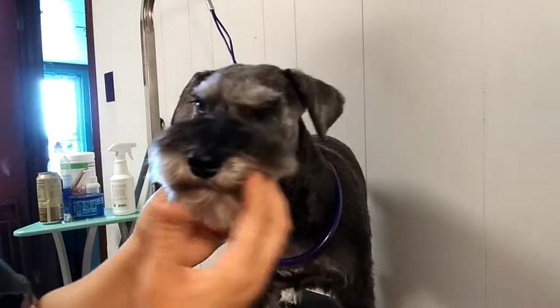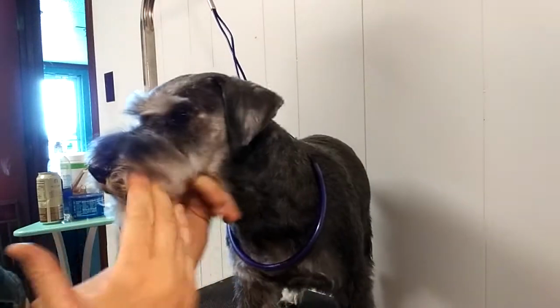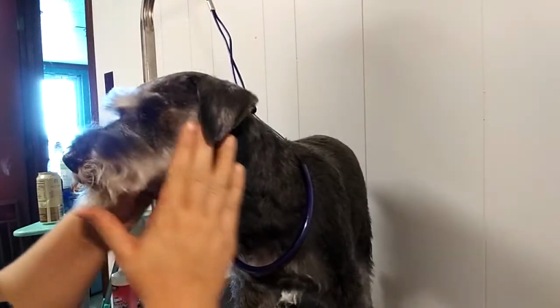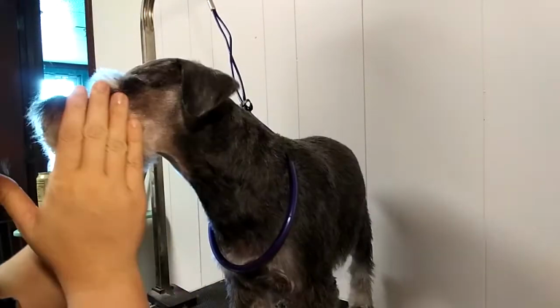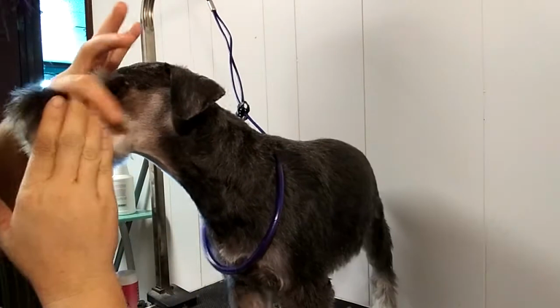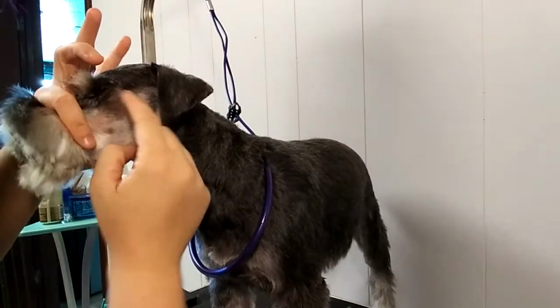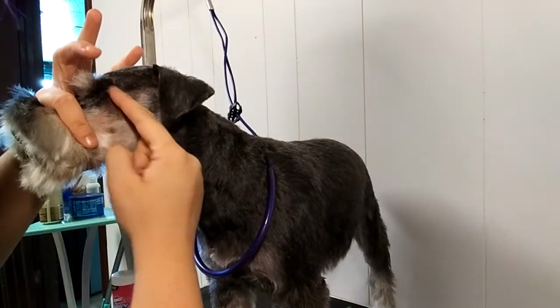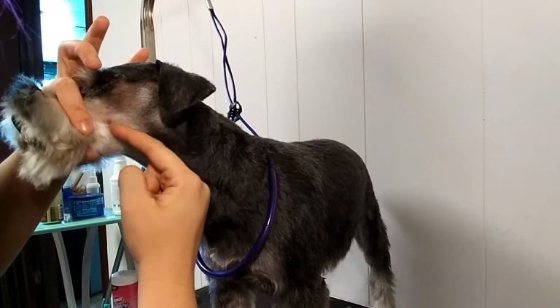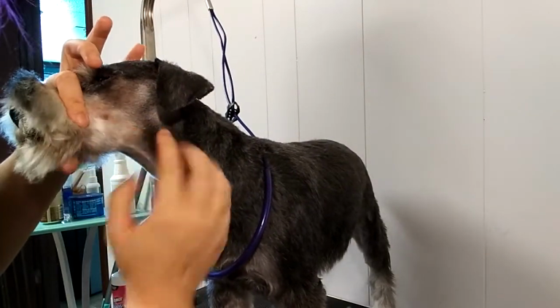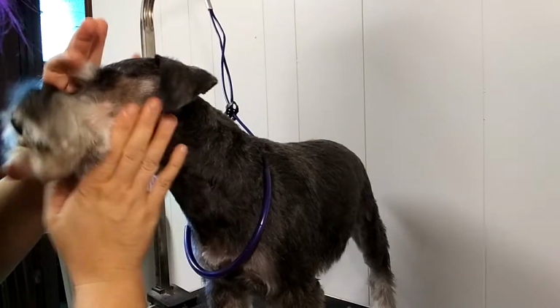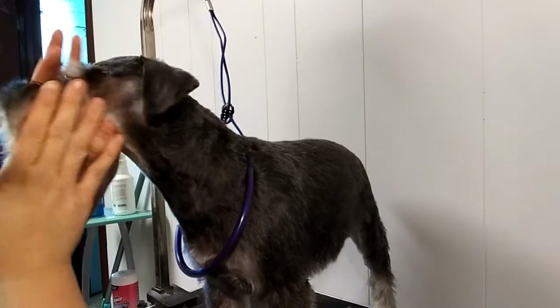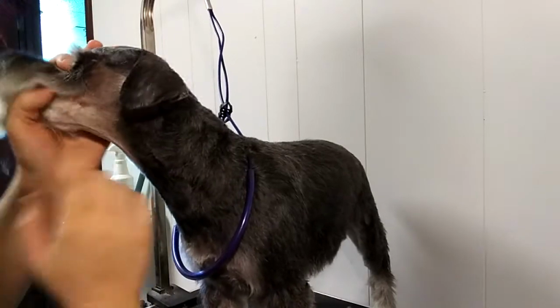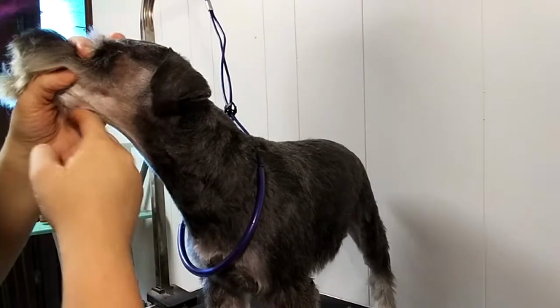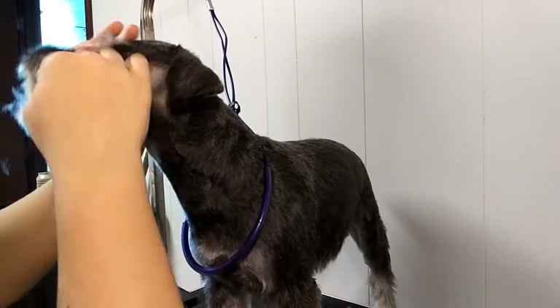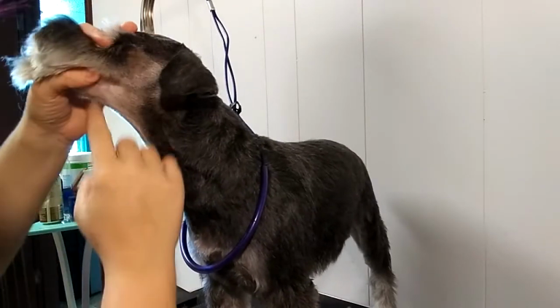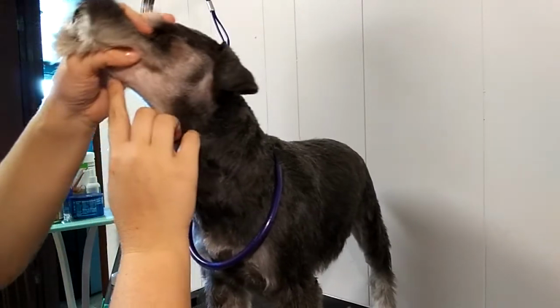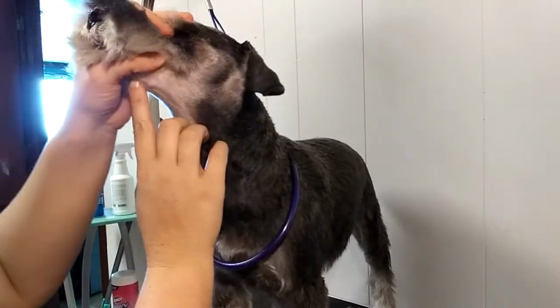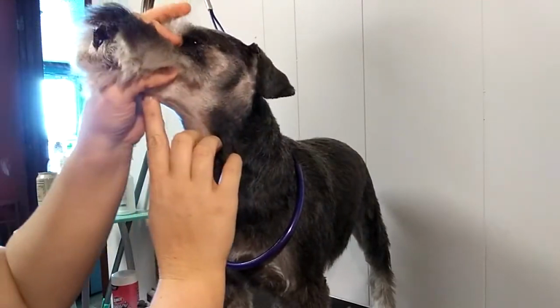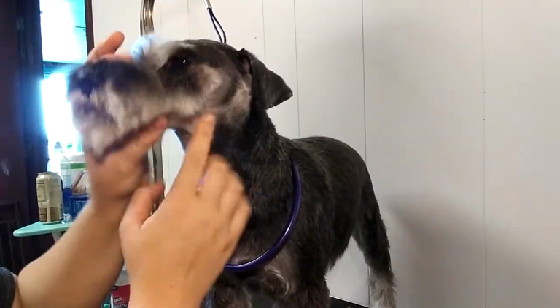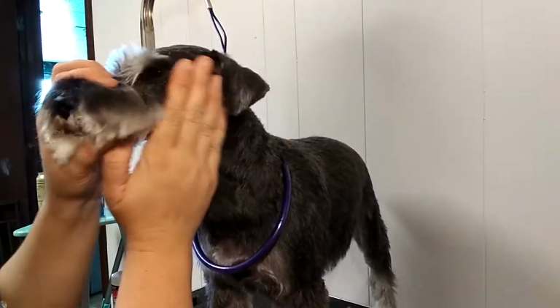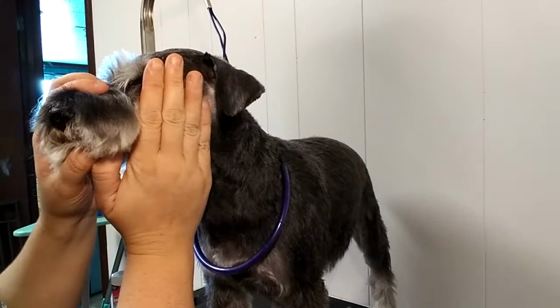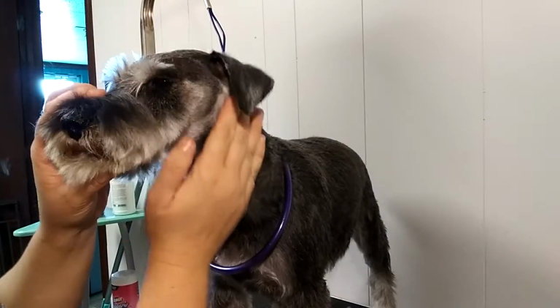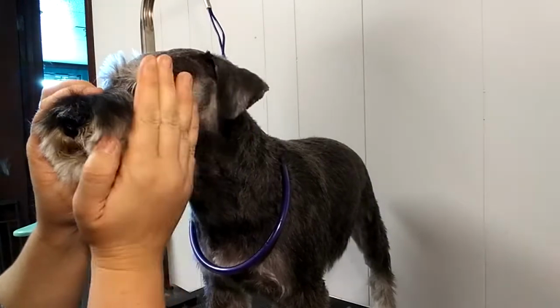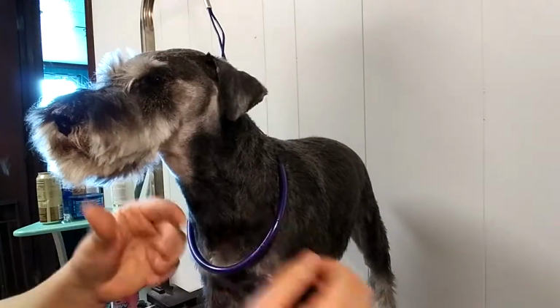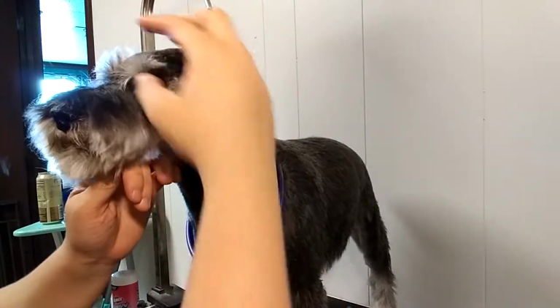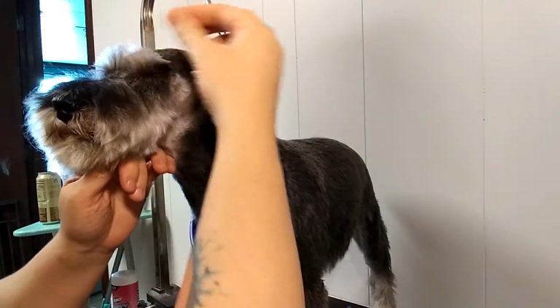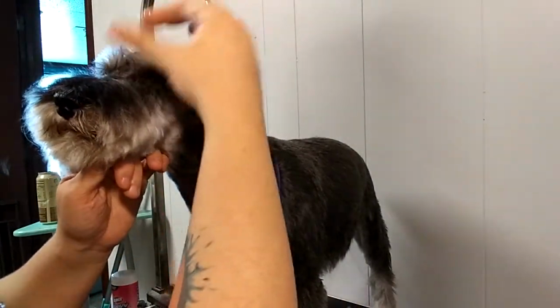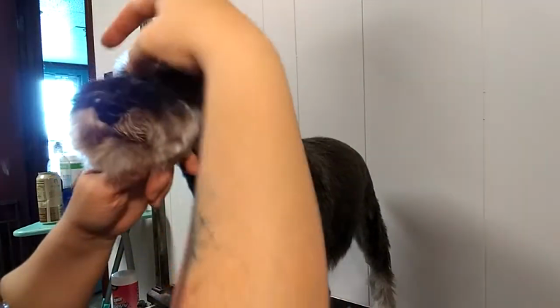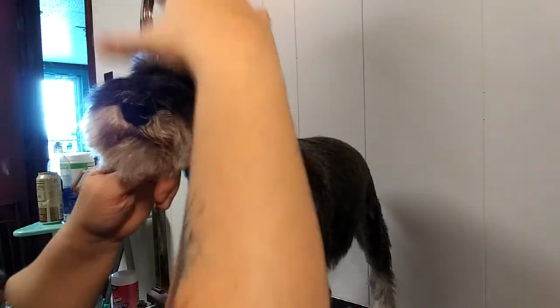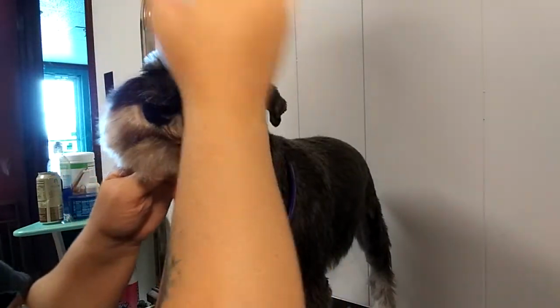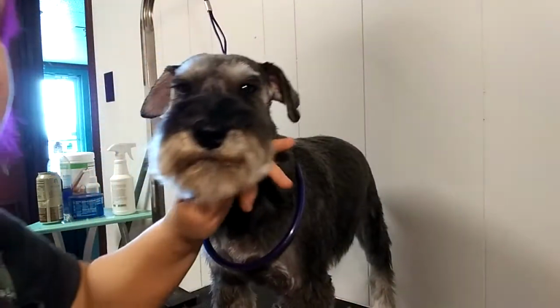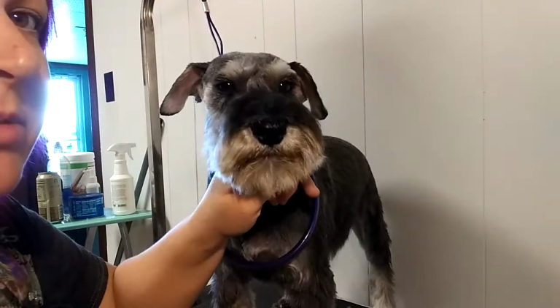So first, shave from the corner of the eye to this whisker nodule, to the whisker nodule down there. Shave that in this direction. Do the eyebrows — he gets short eyebrows.